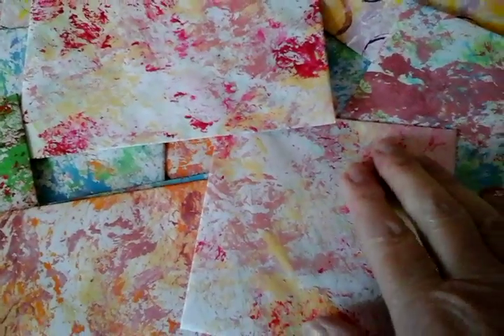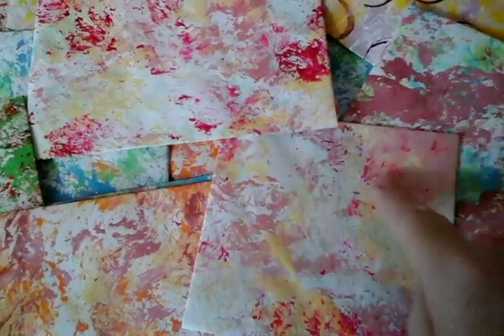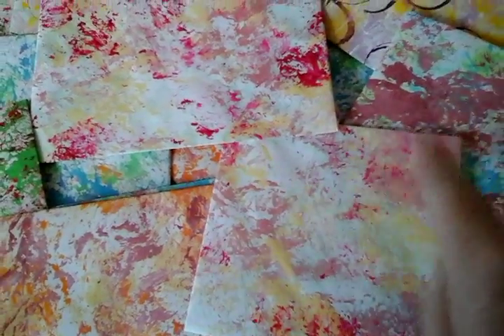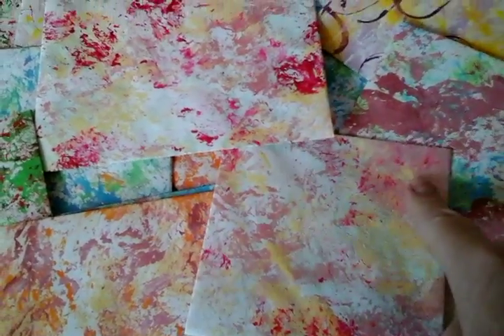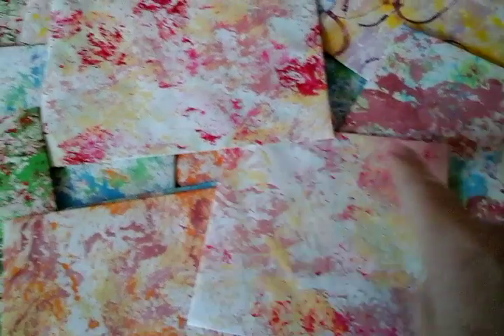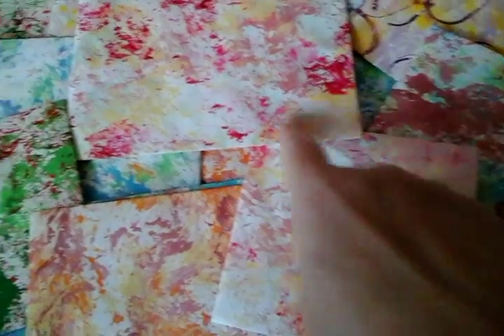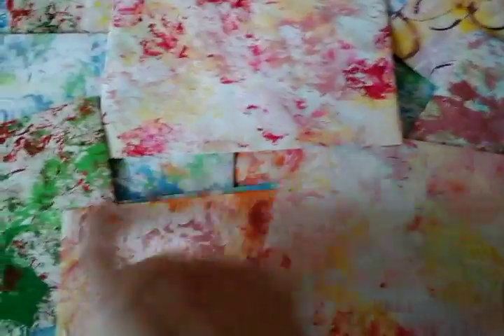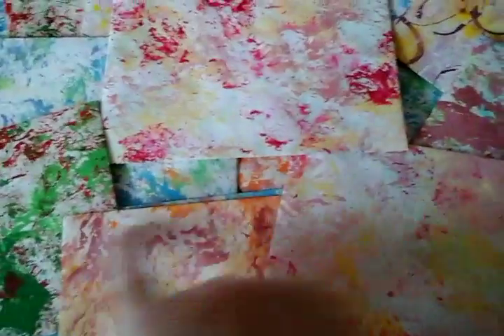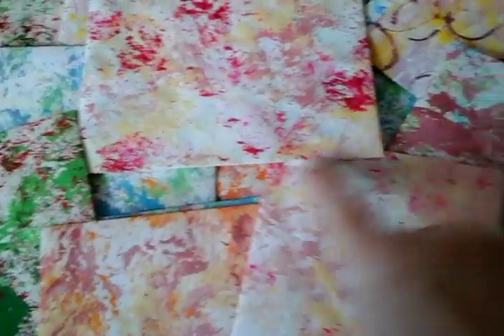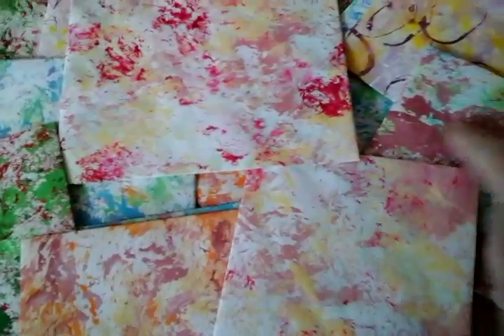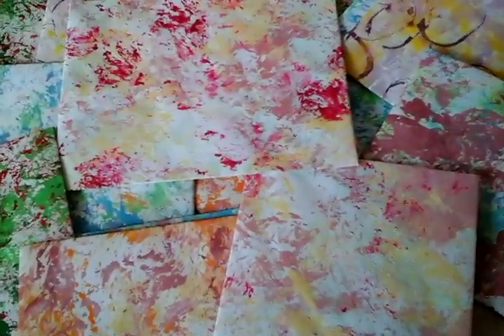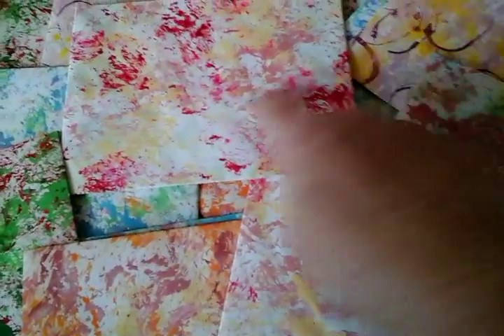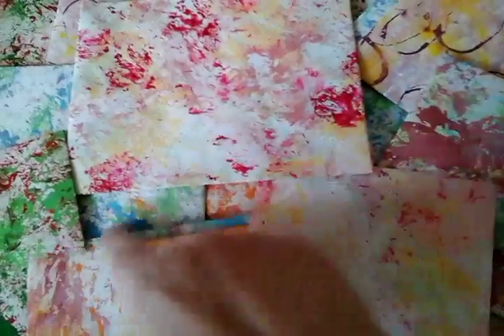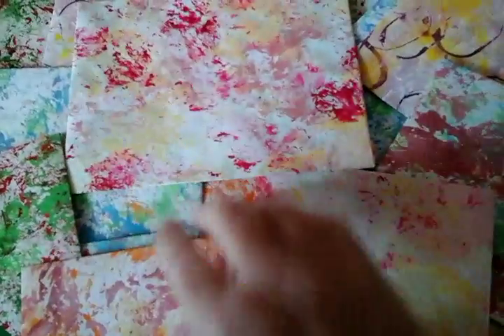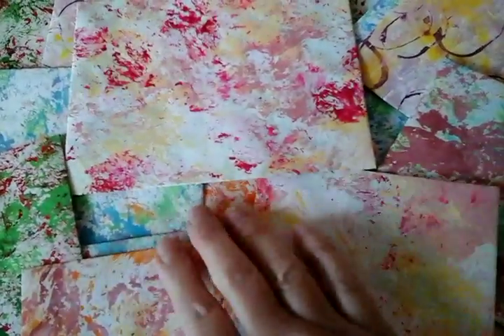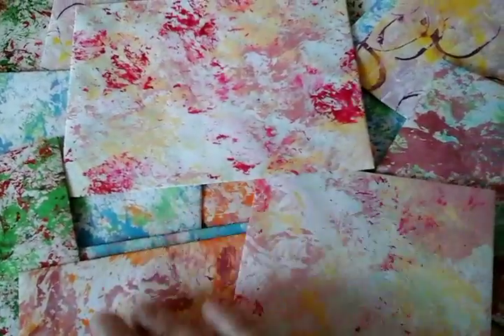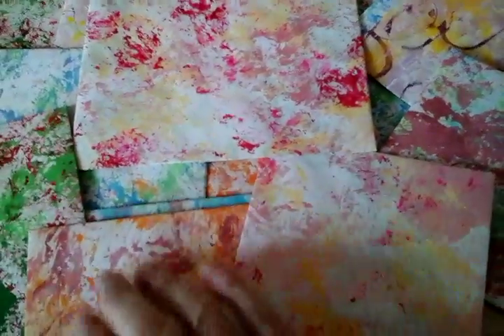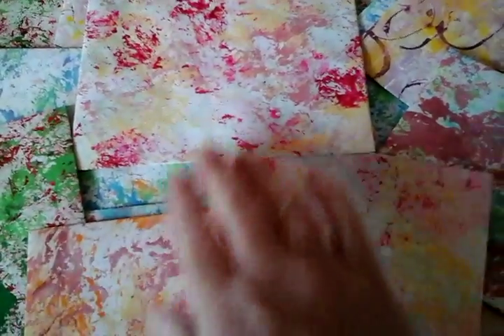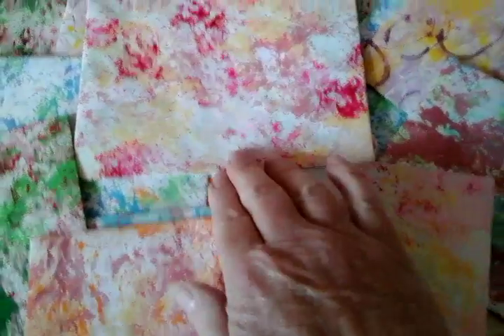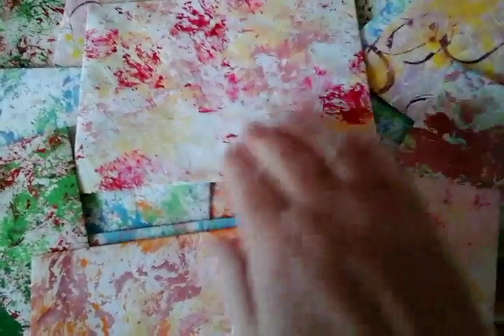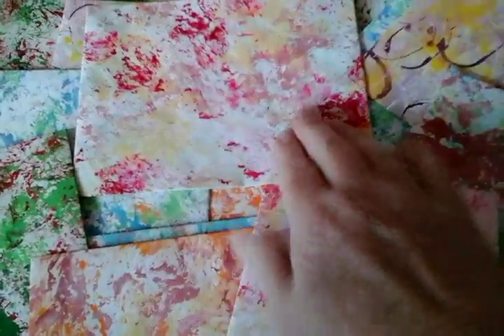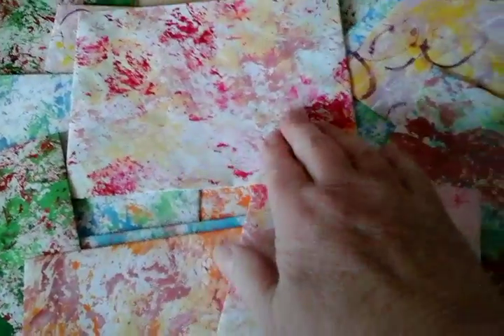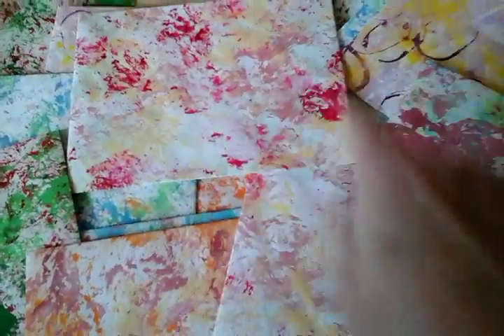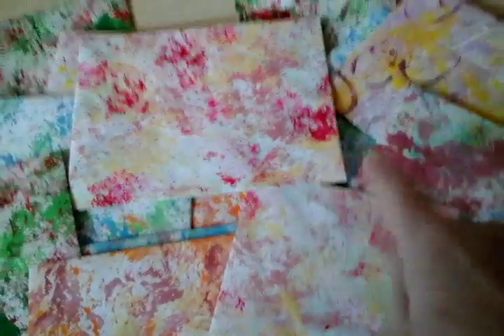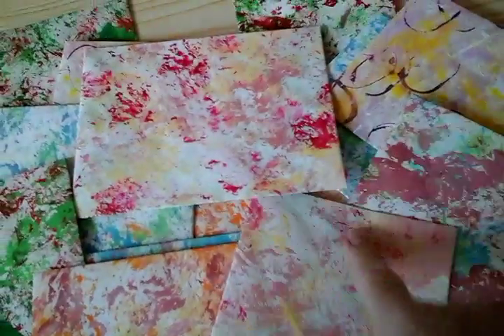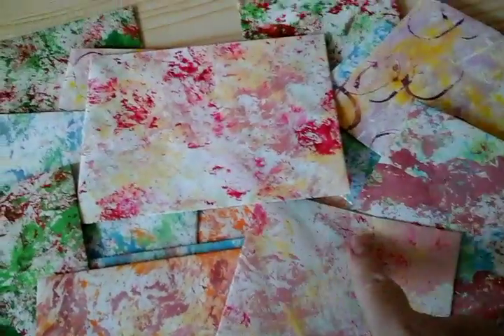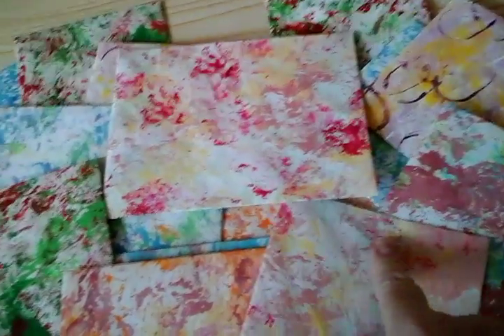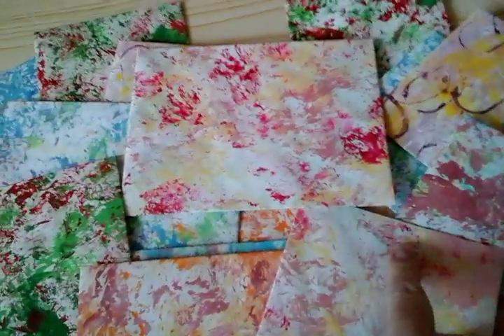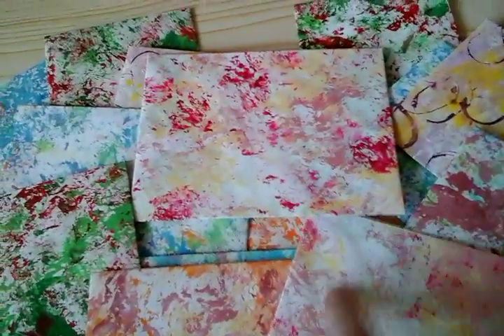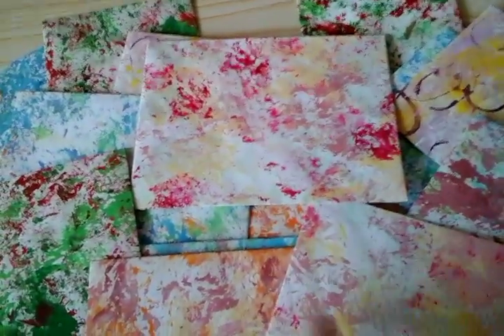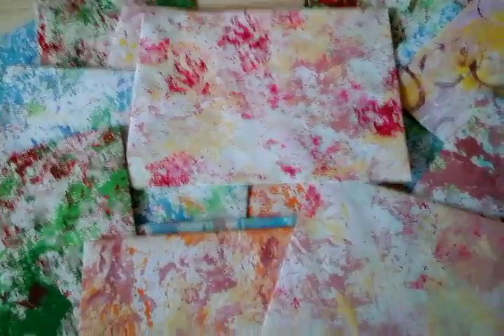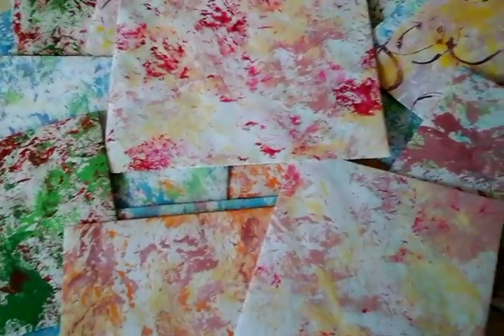I've still got some scraps of these left so I can make some other things. Maybe some tags or some ATCs. I'll have to see, but I've still got a few bits left anyway.